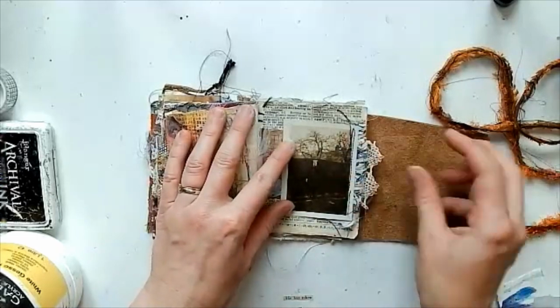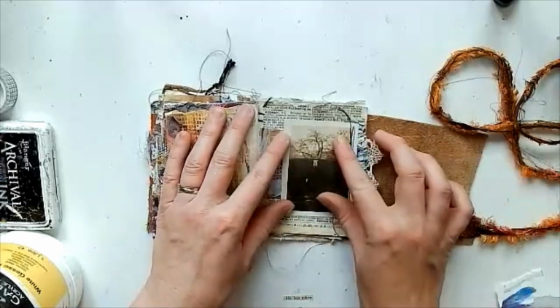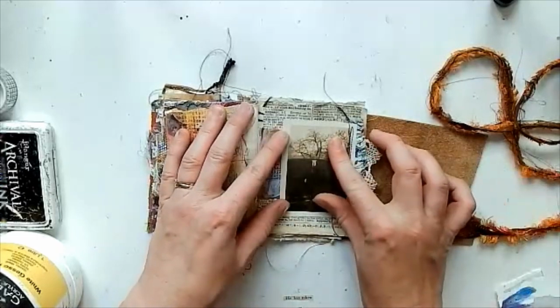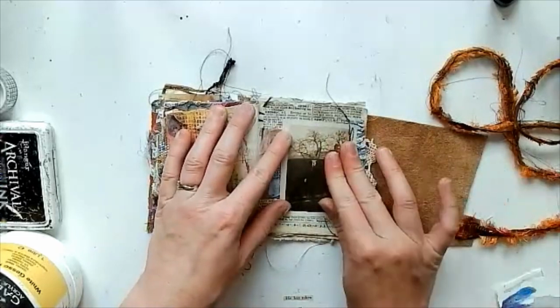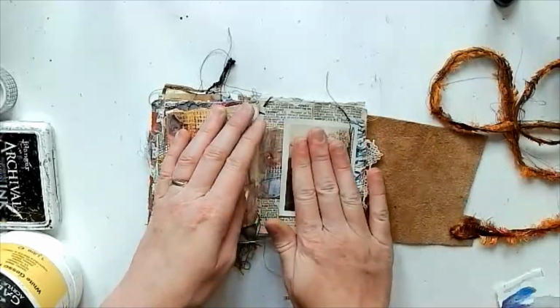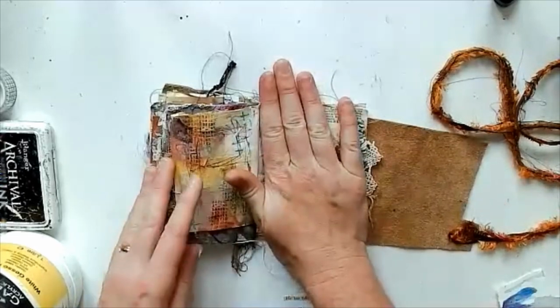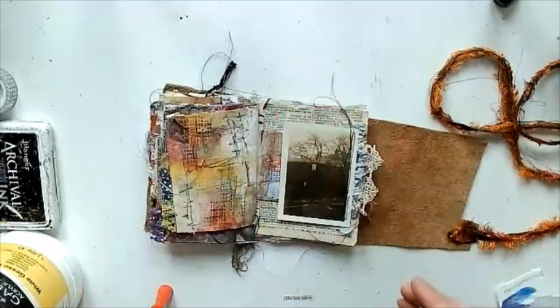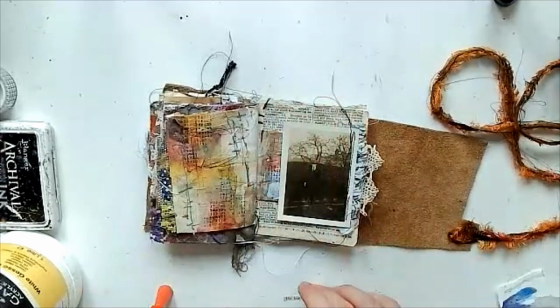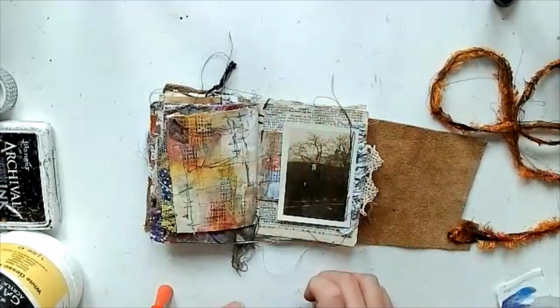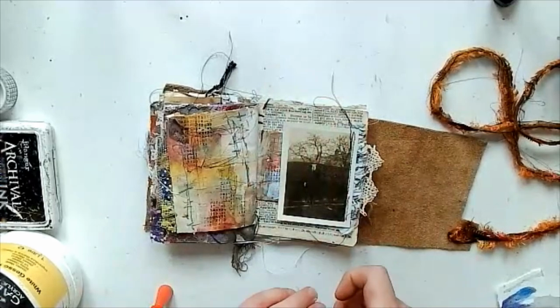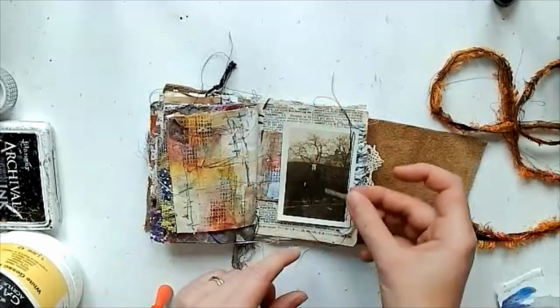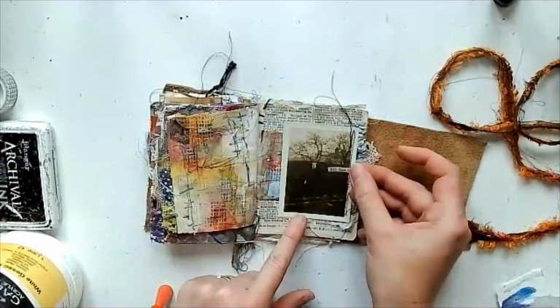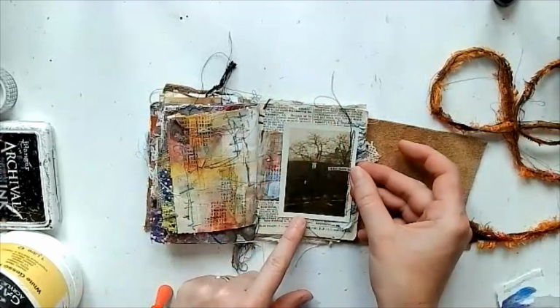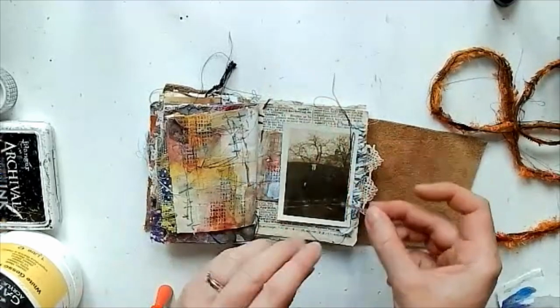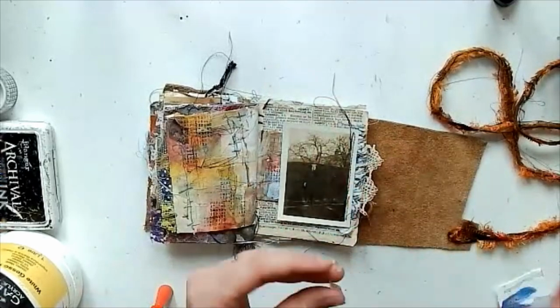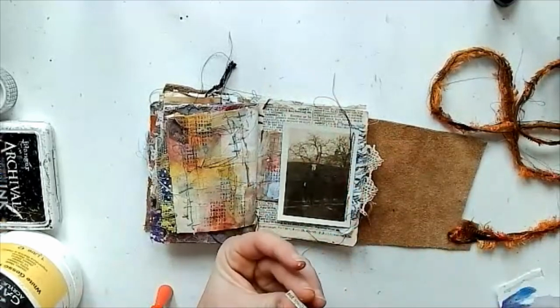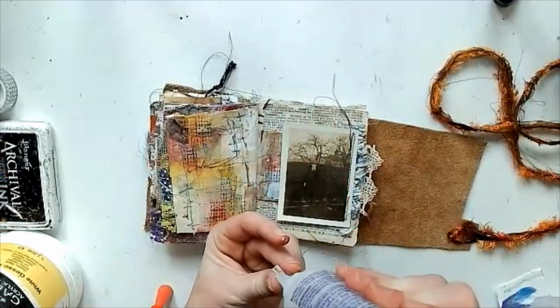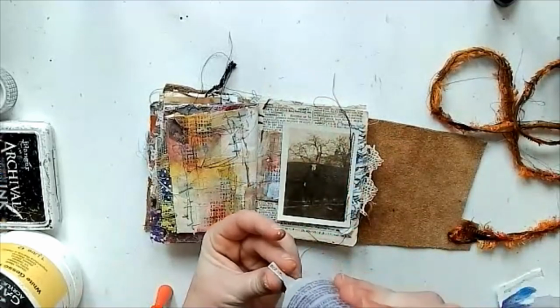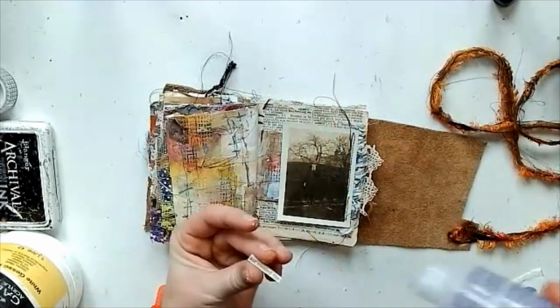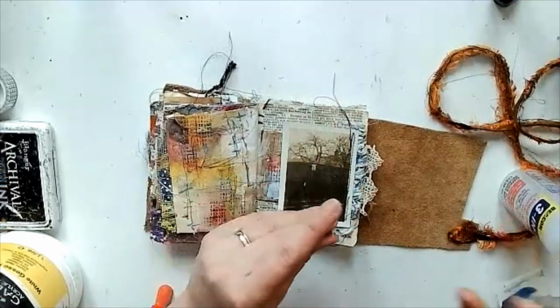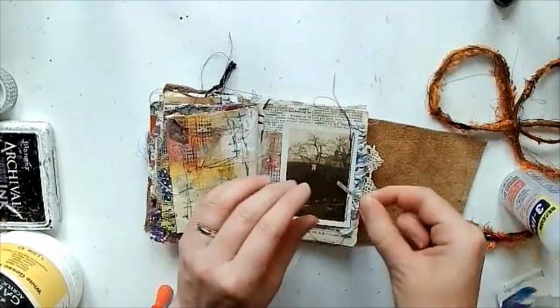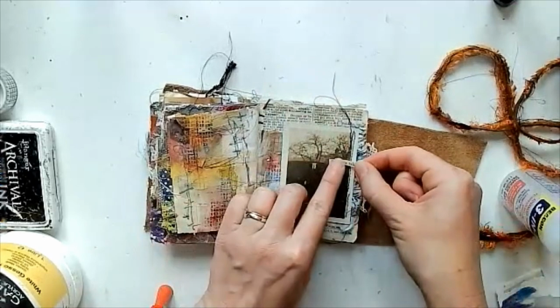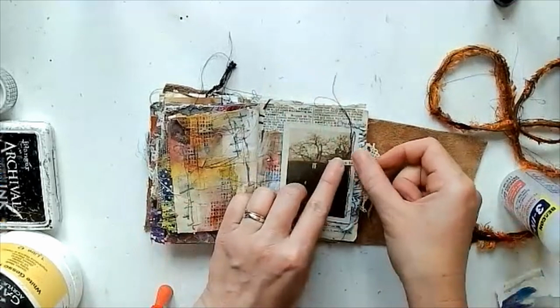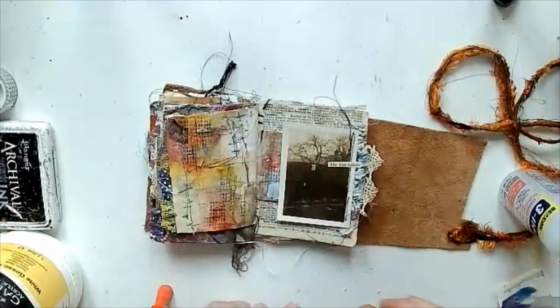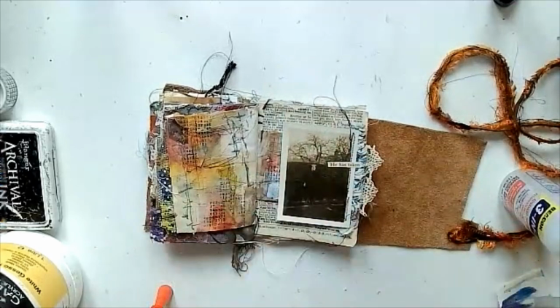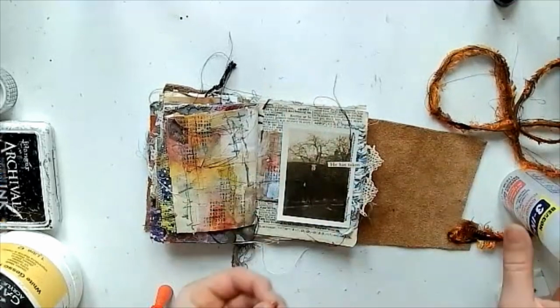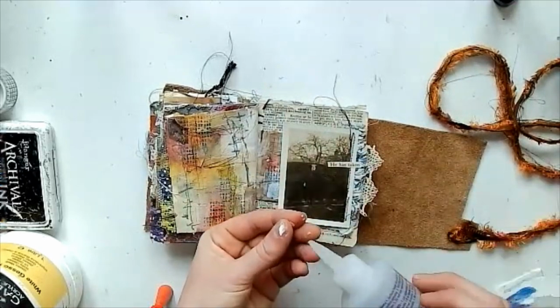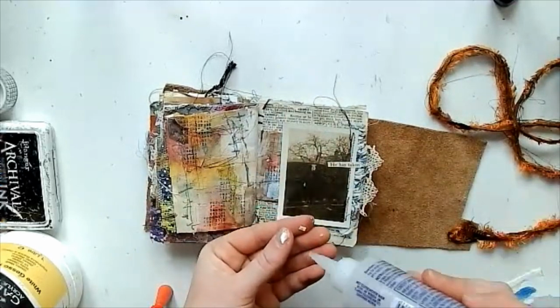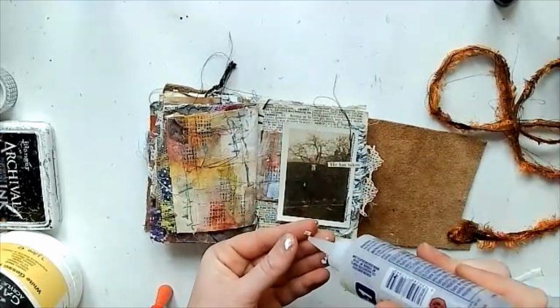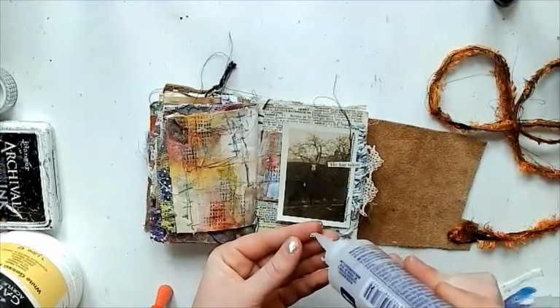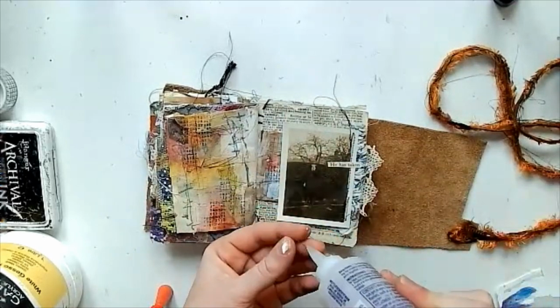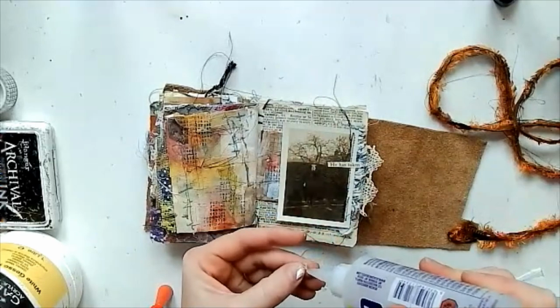The sepia picture kind of went quite nicely with the background I'd done. Then I found some words from an old book — my favourite way of adding some words.